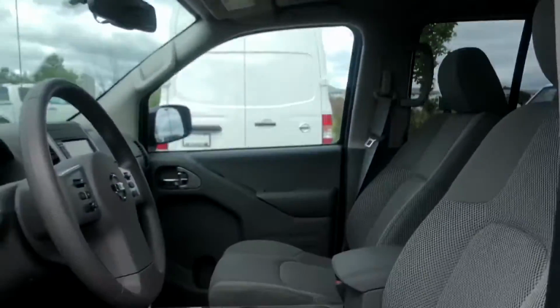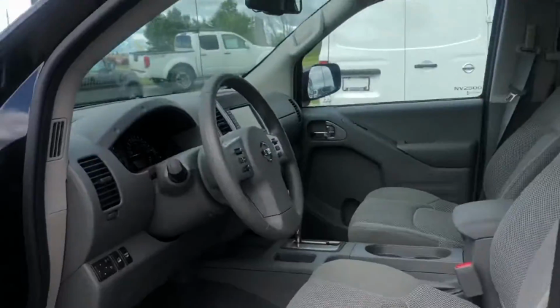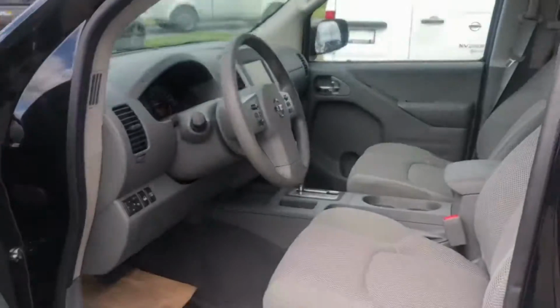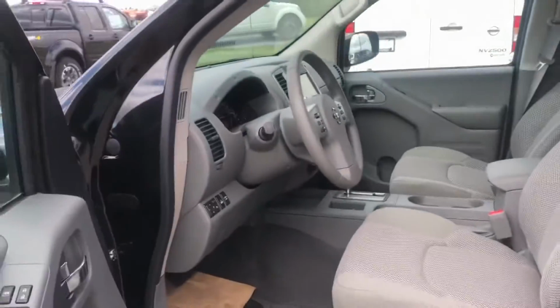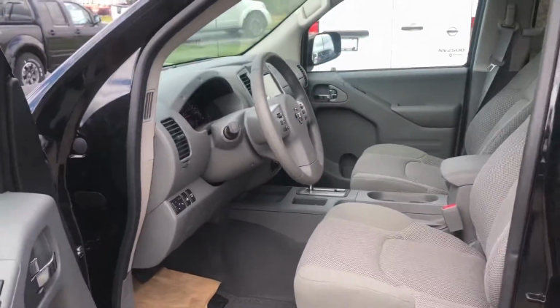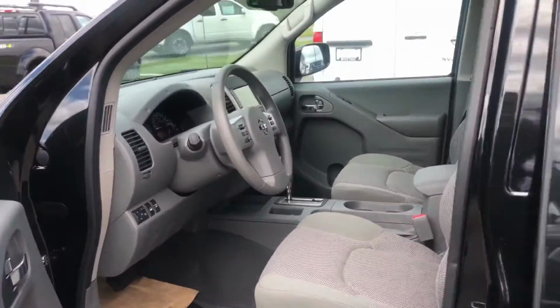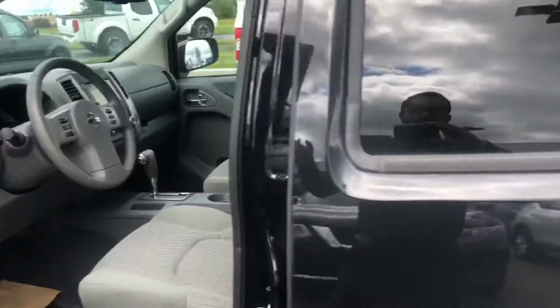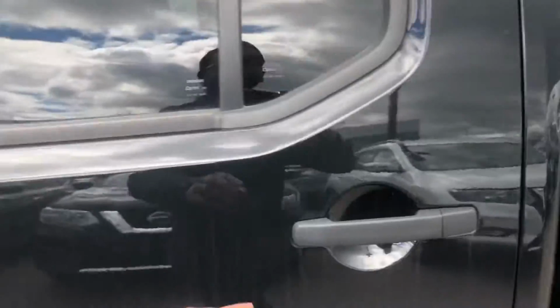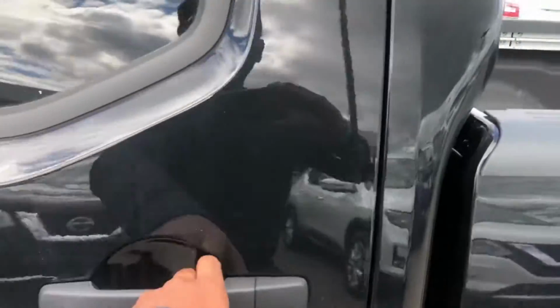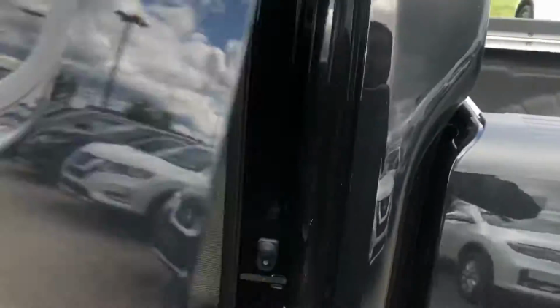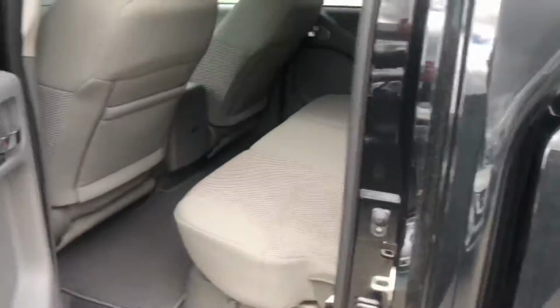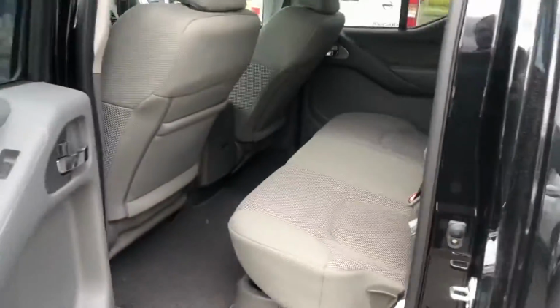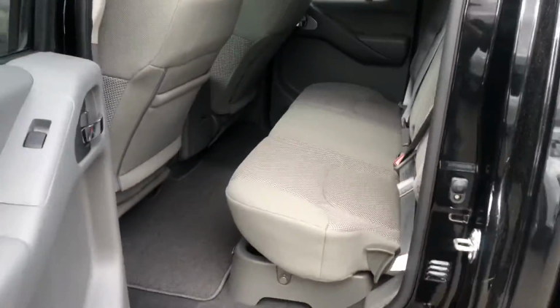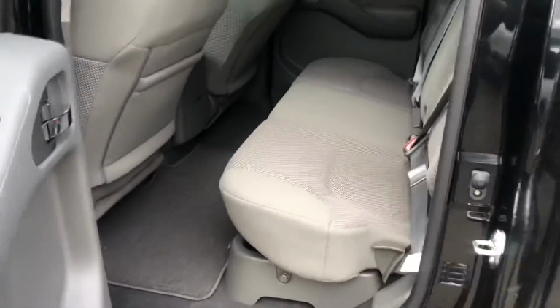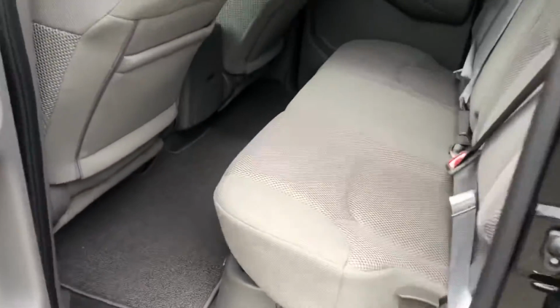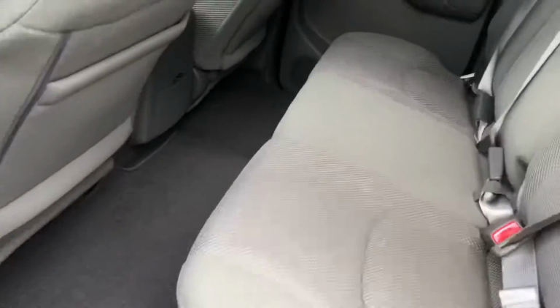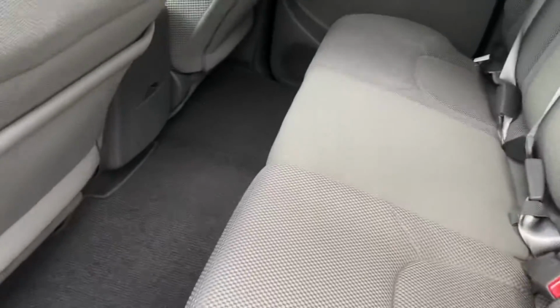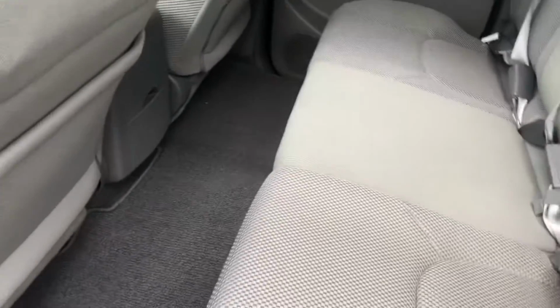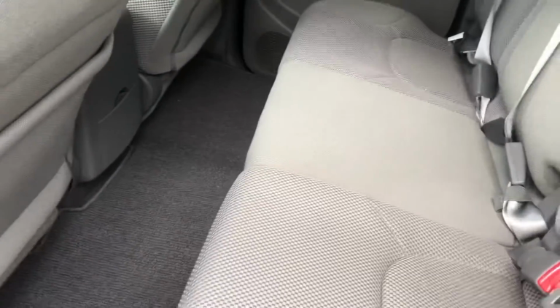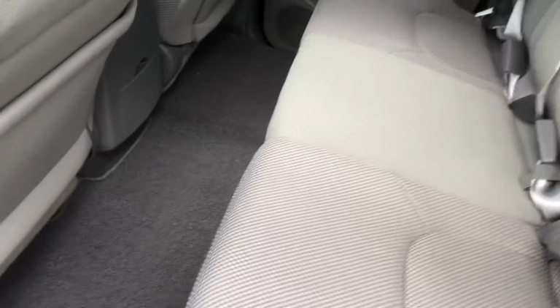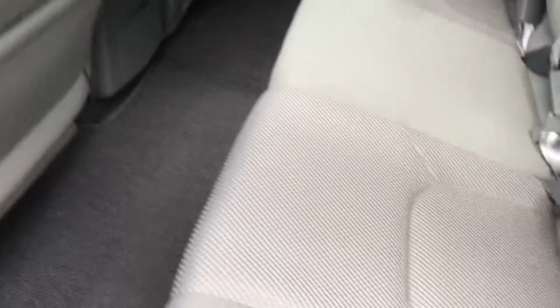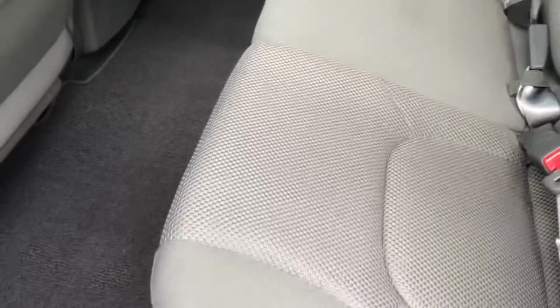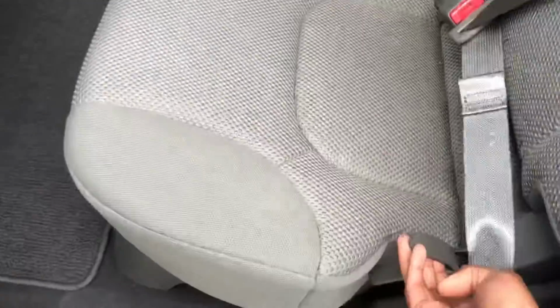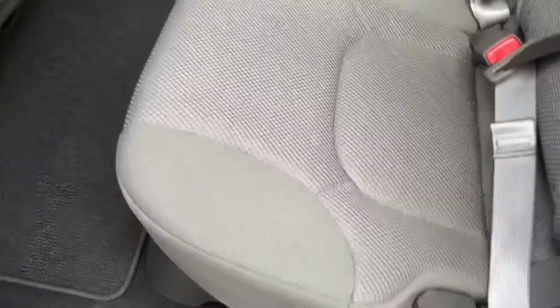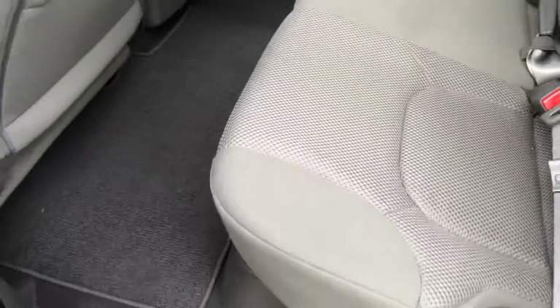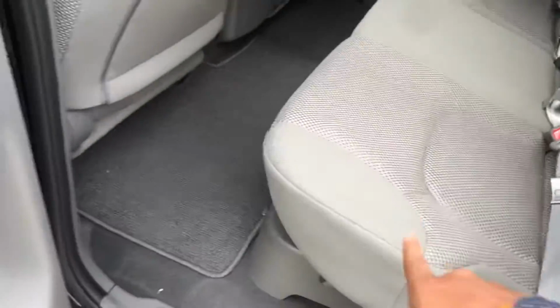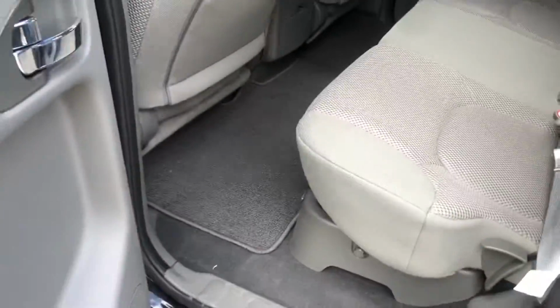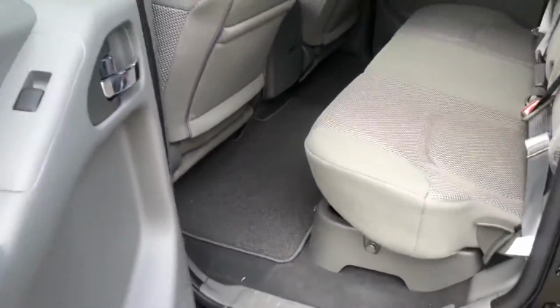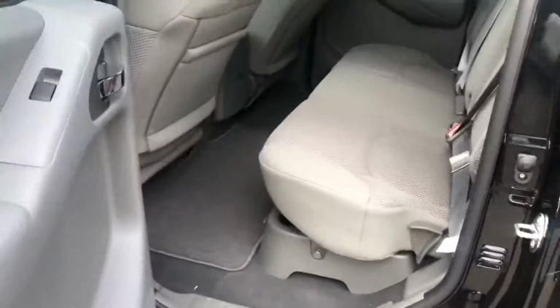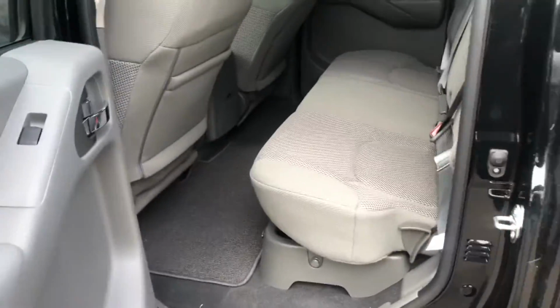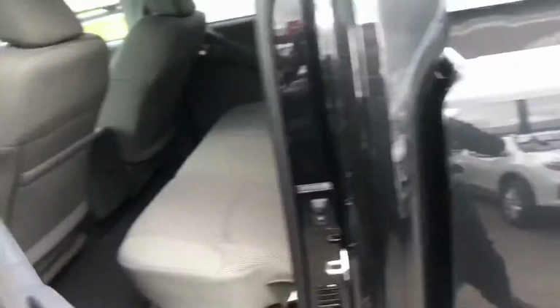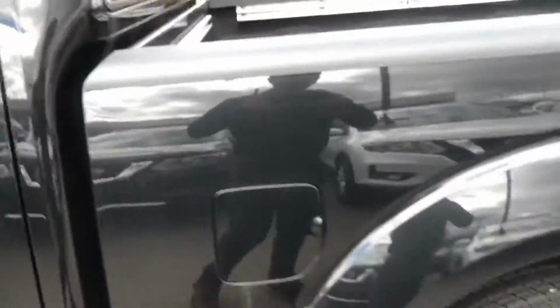This vehicle also has a sunroof, which doesn't come very often on an SV — that's what's great about having the SV Premium. There's tons of space in the back too. You can lift the seat up, flip it up, and there are storage compartments down below.